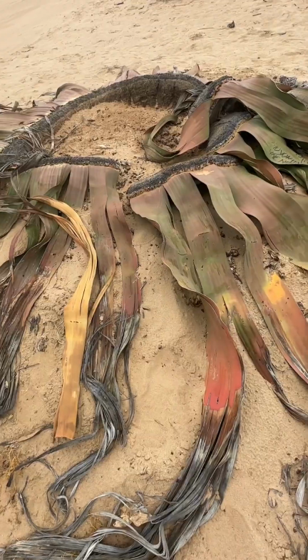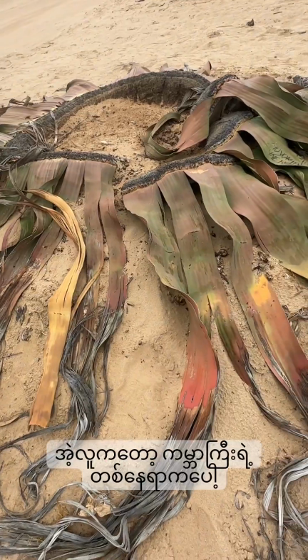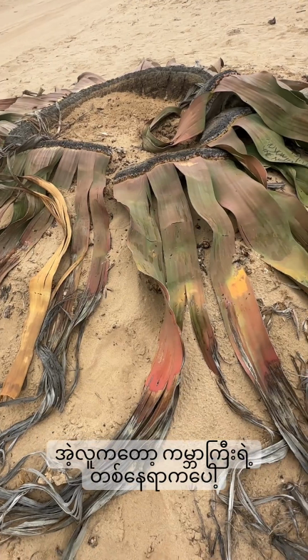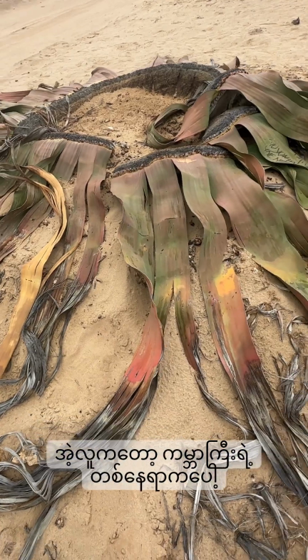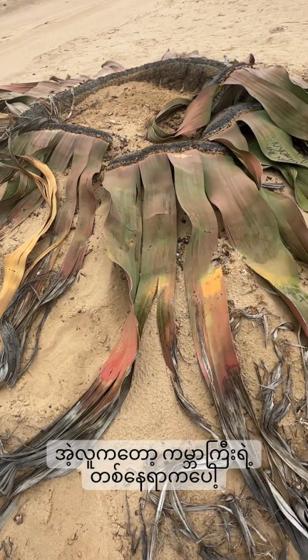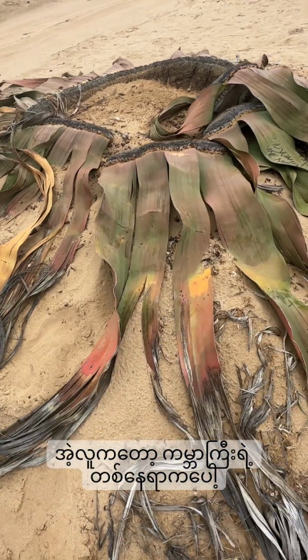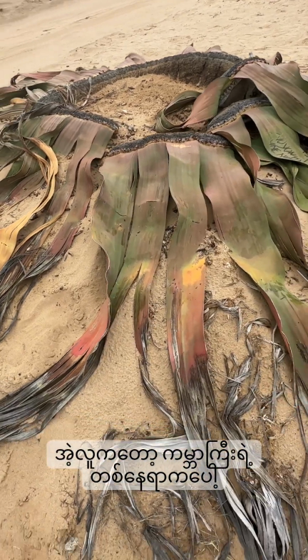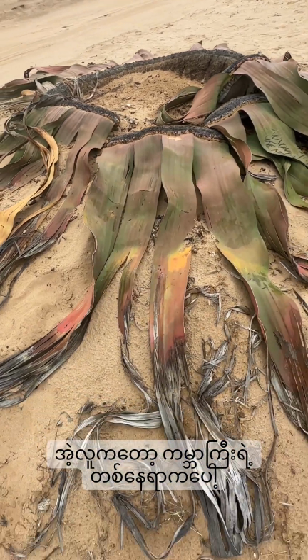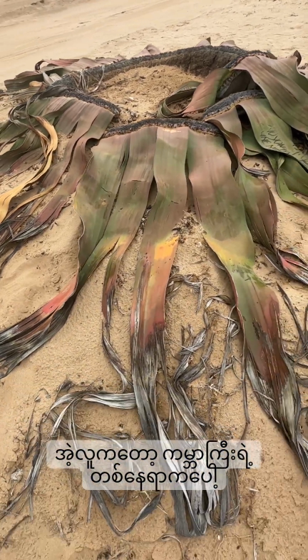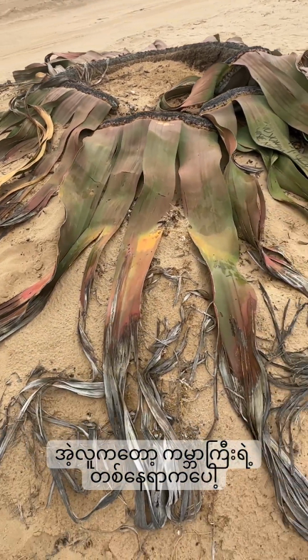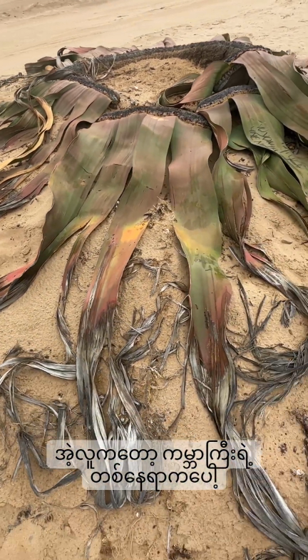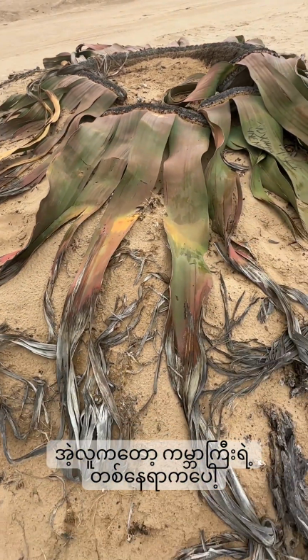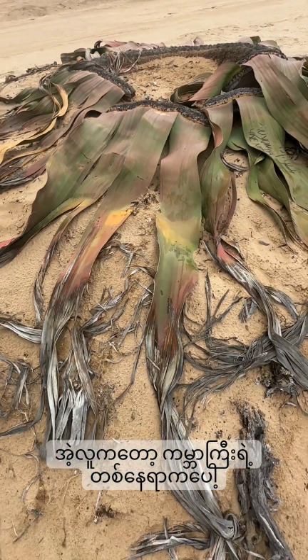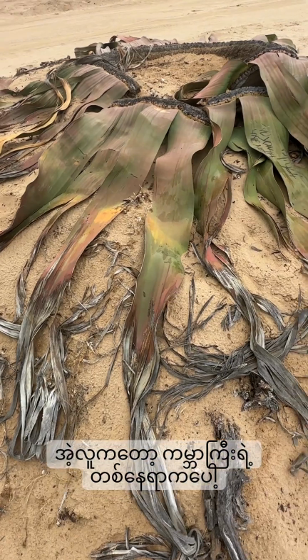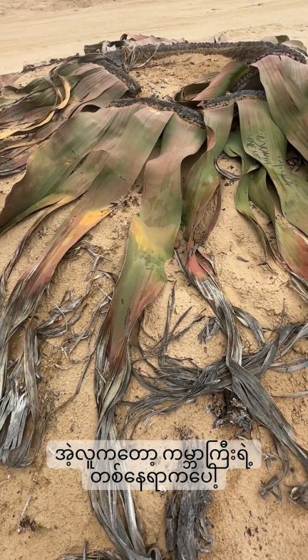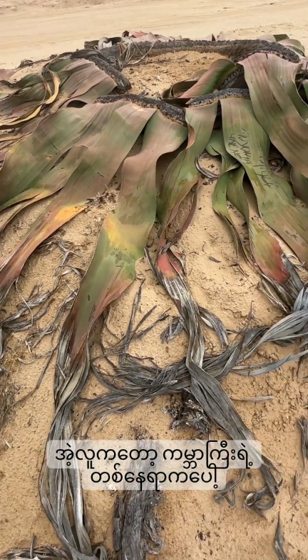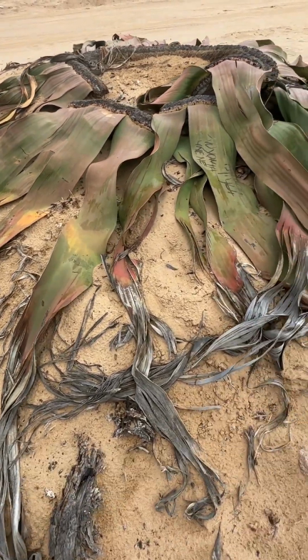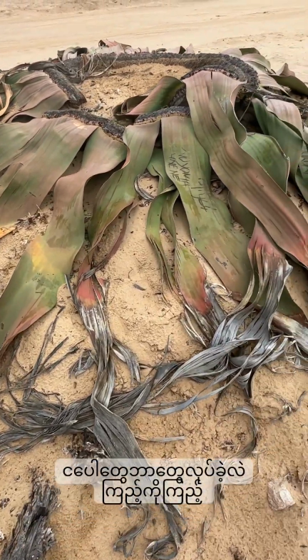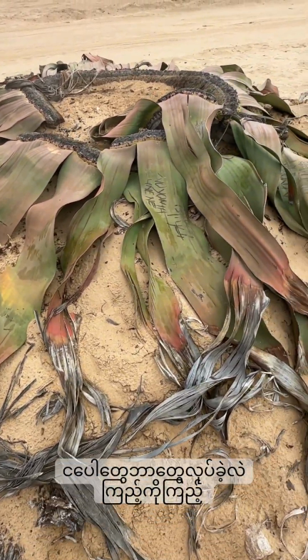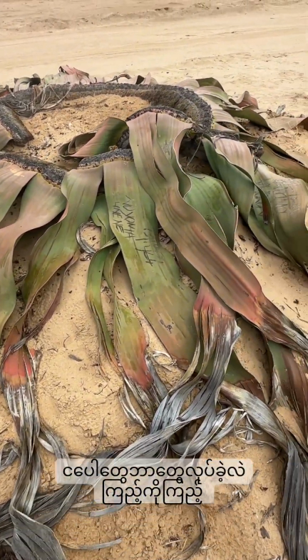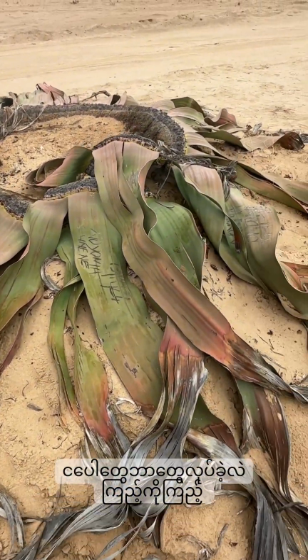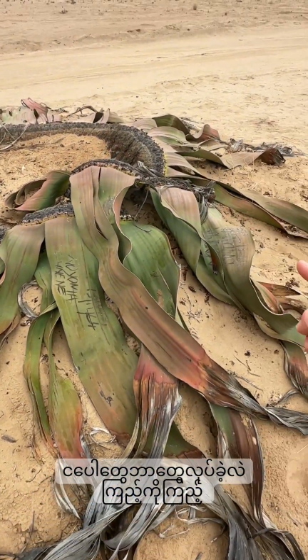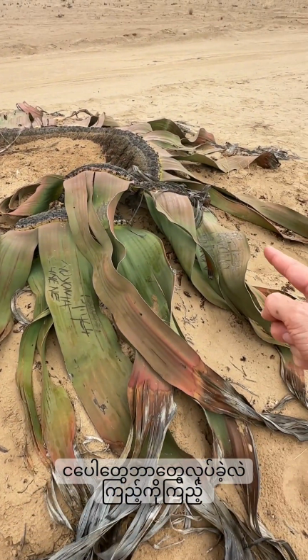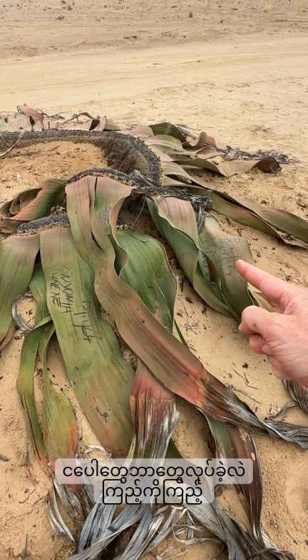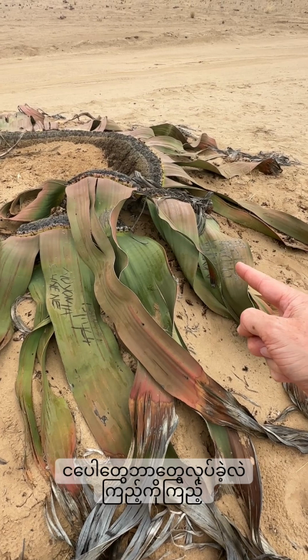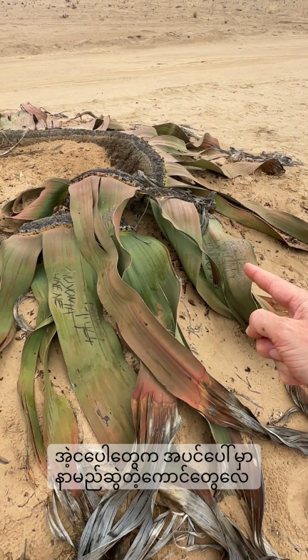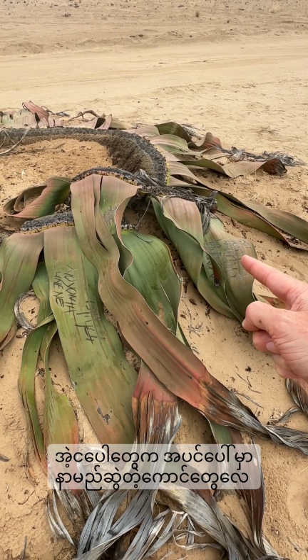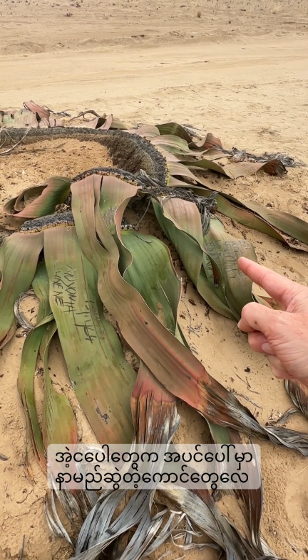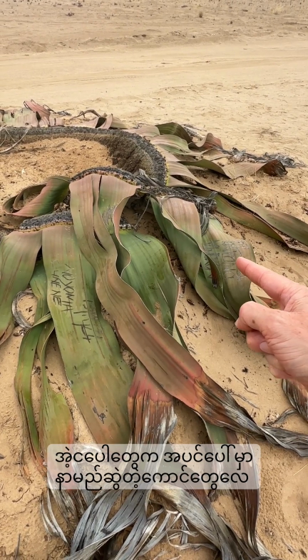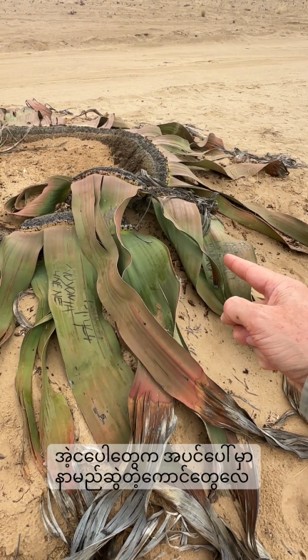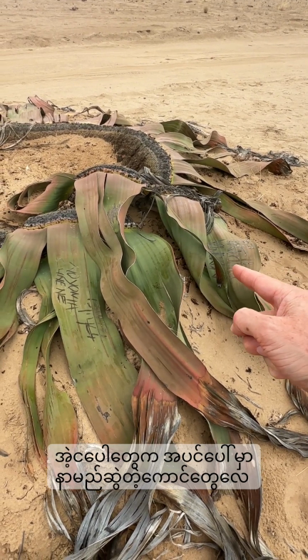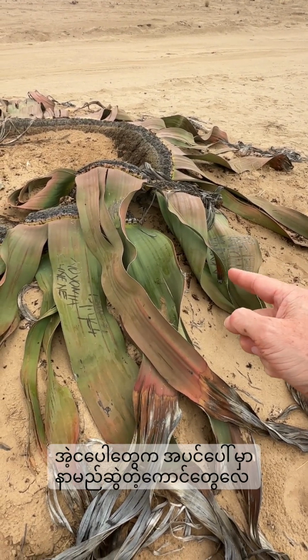Look at the idiots that have done this to the plant - they've scratched their names right into the plant itself. That's really disrespectful.